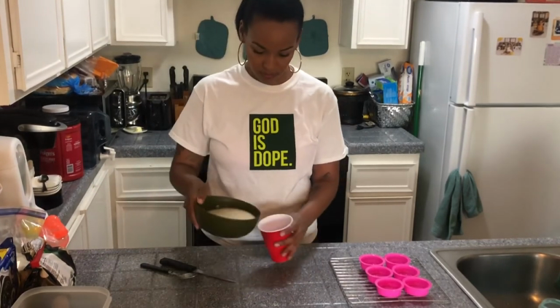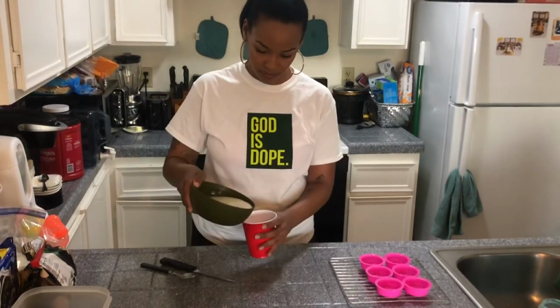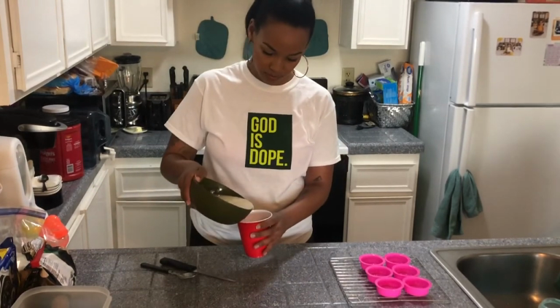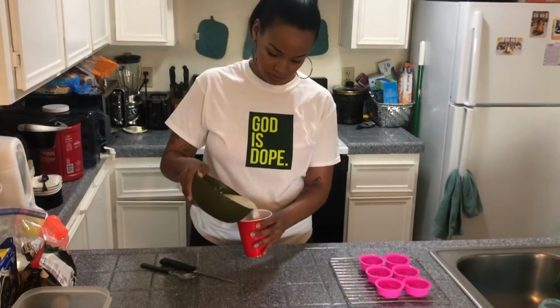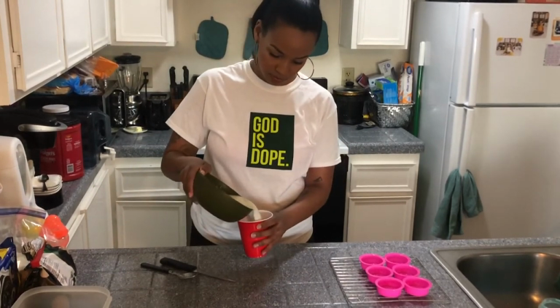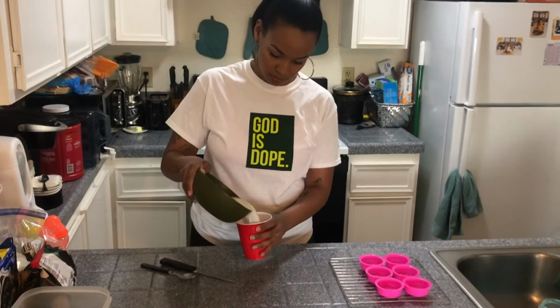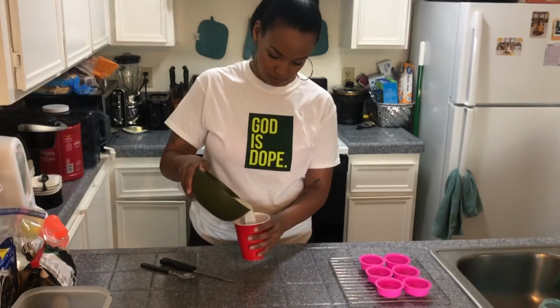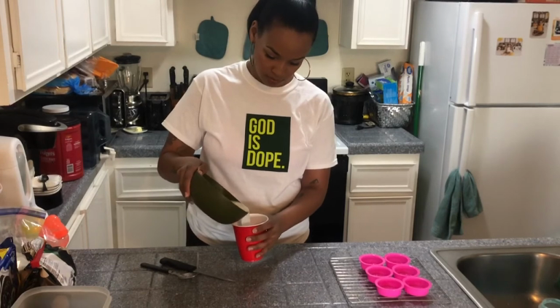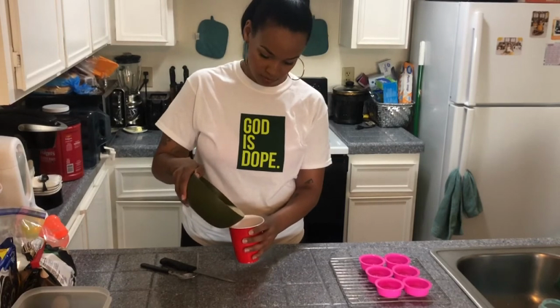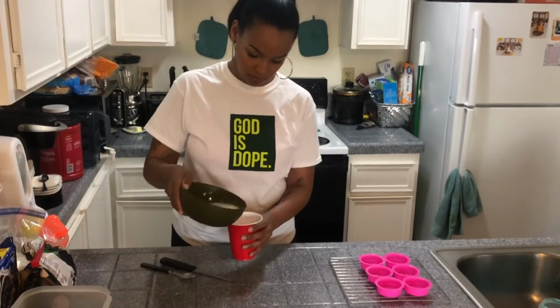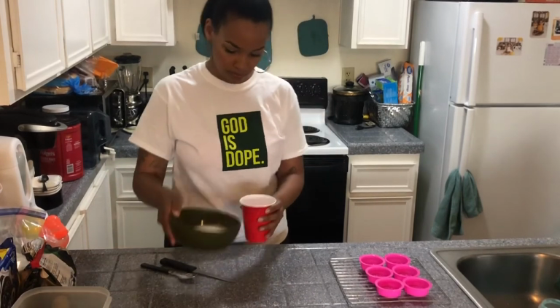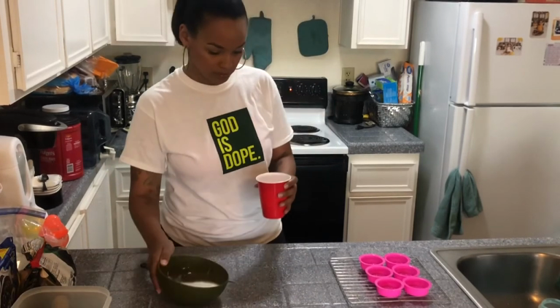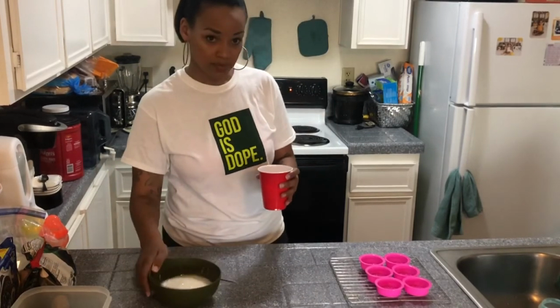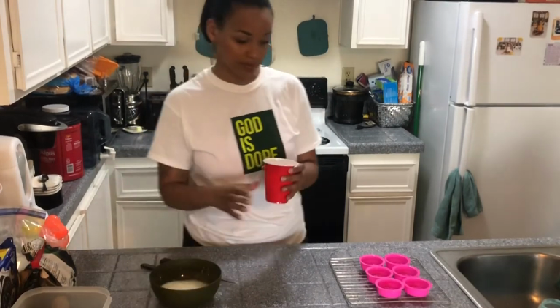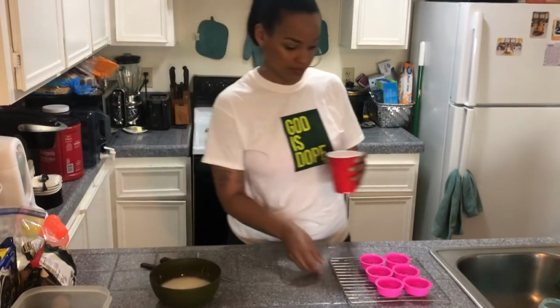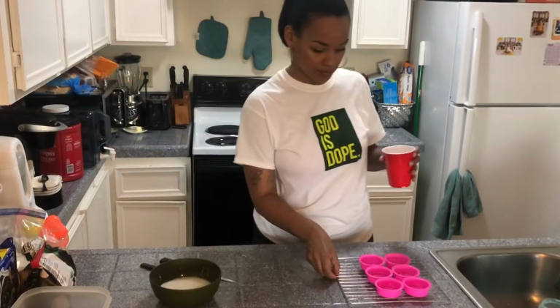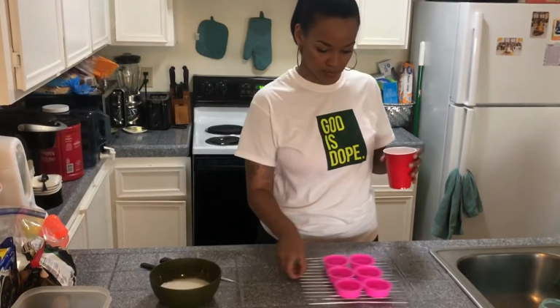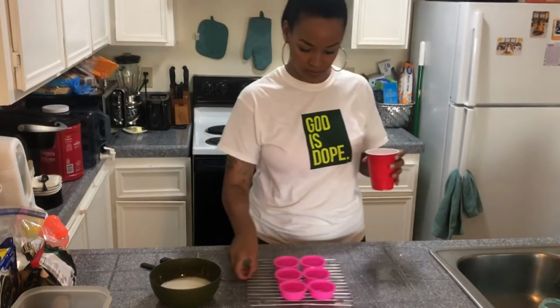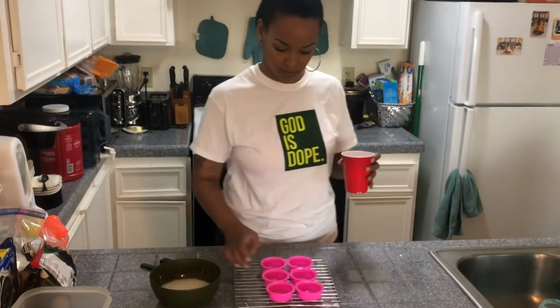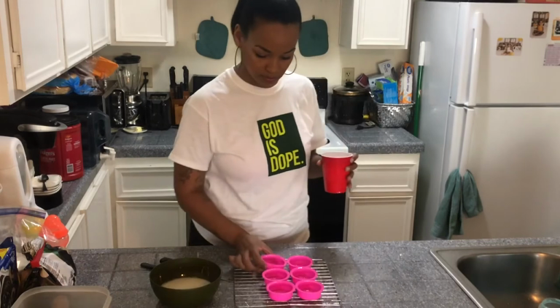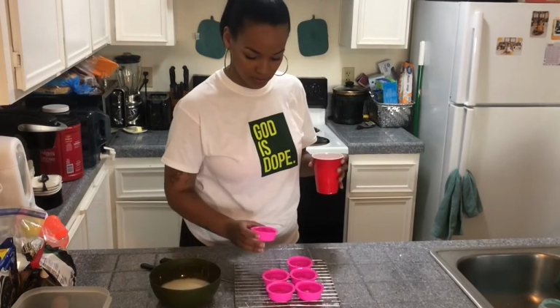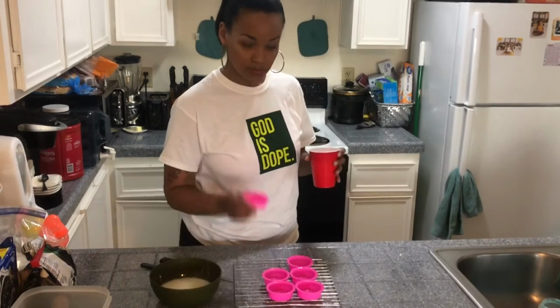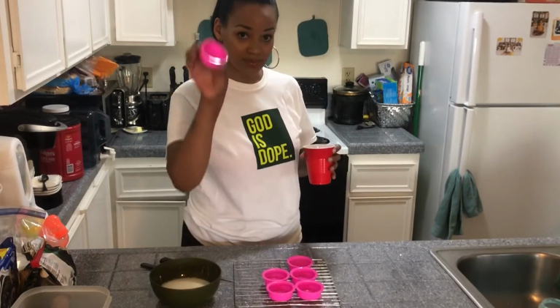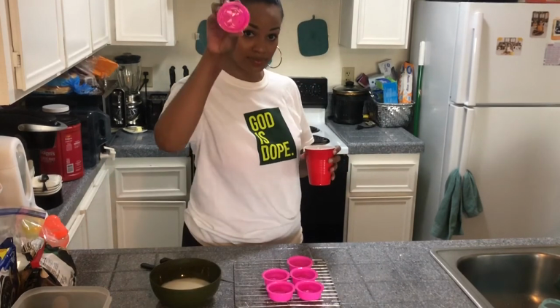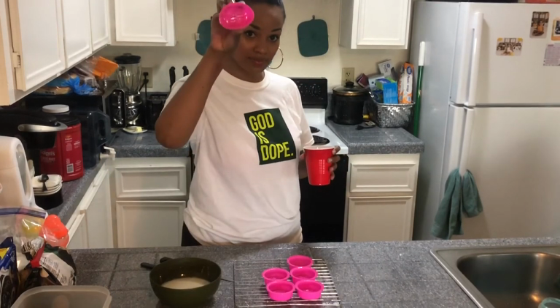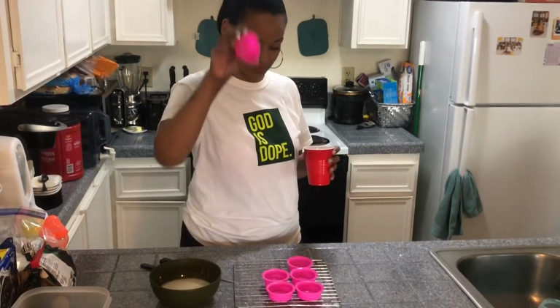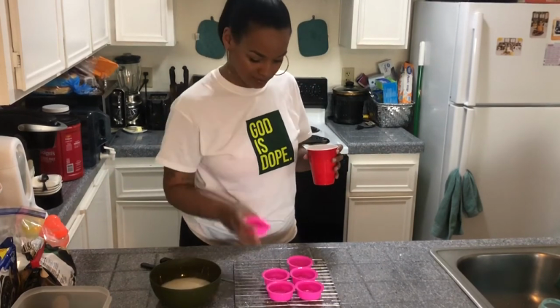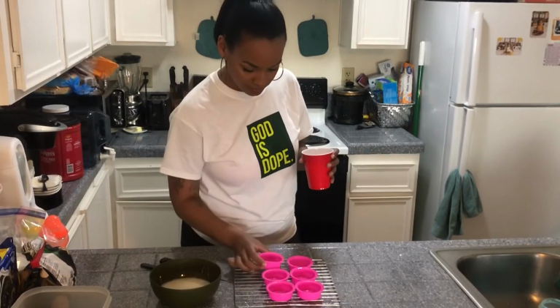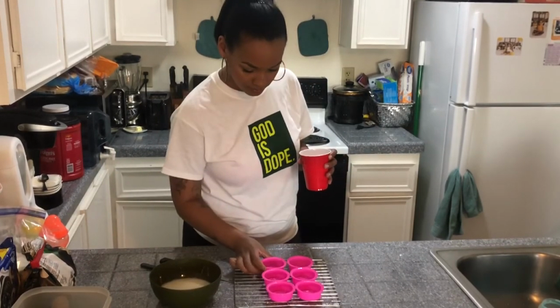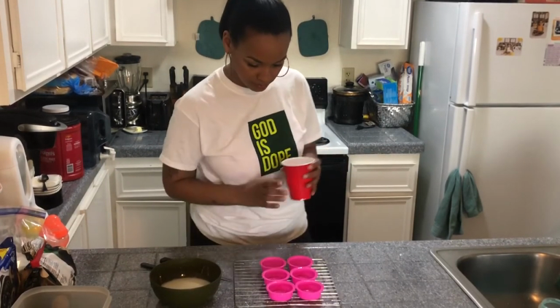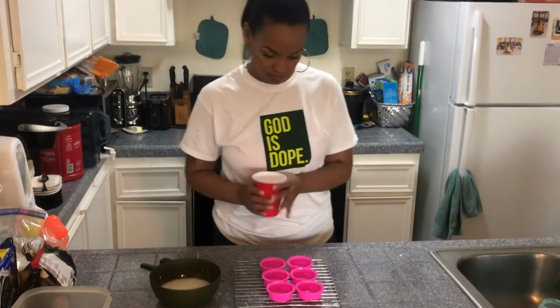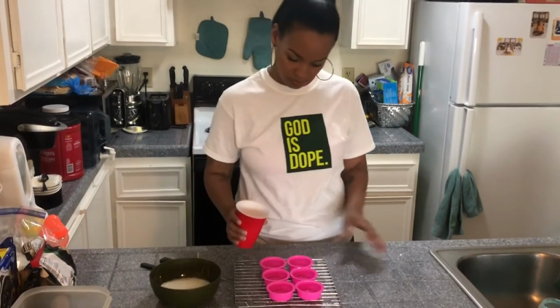I didn't have a measuring cup to make it easier to pour, so I just used a red solo cup. Just make sure you put it in something that's easy to pour so that you don't waste any of the mixture.